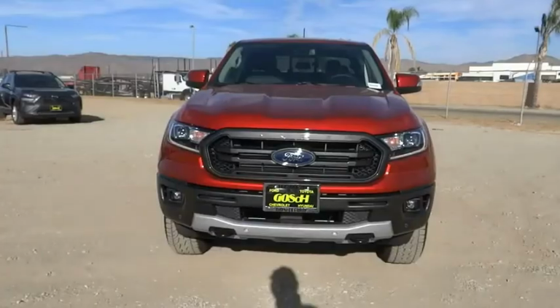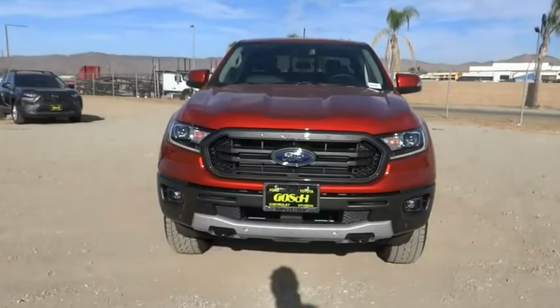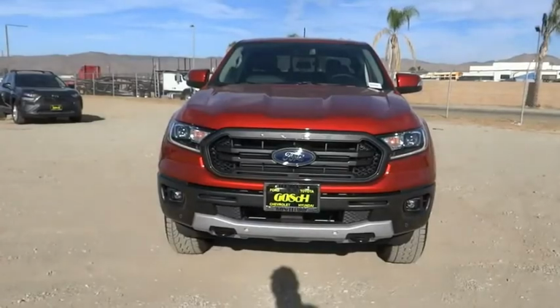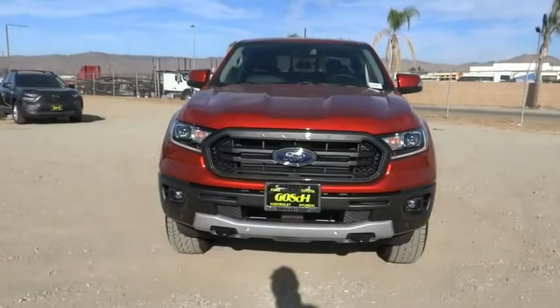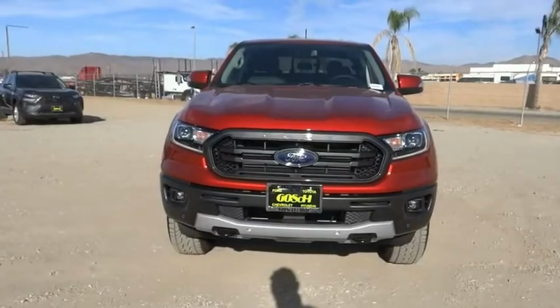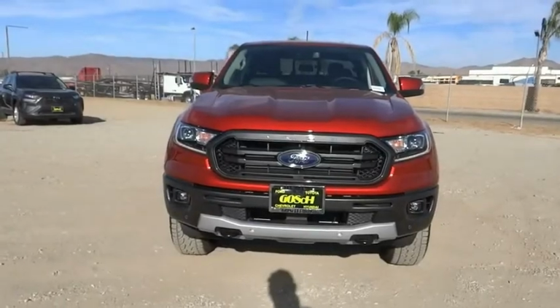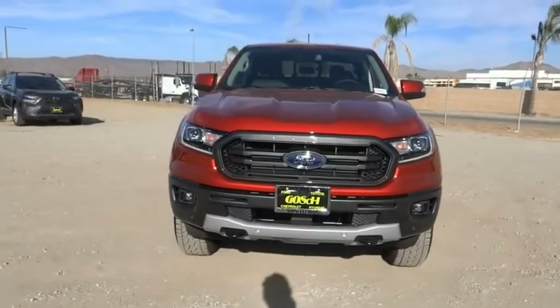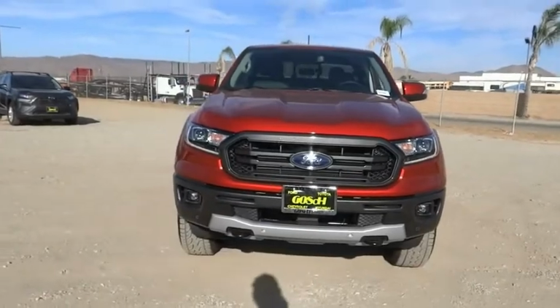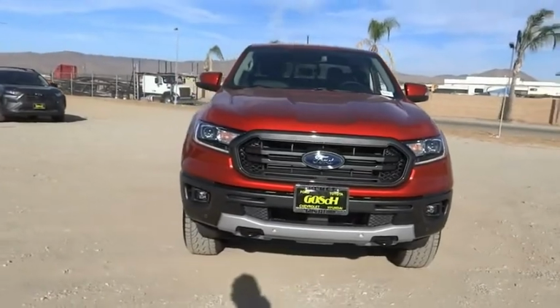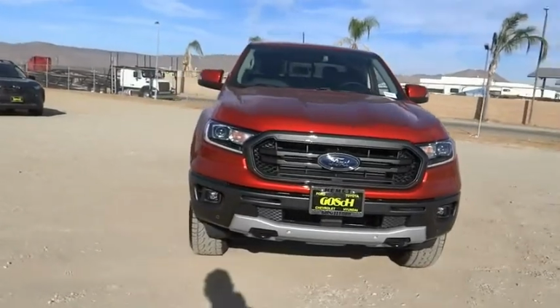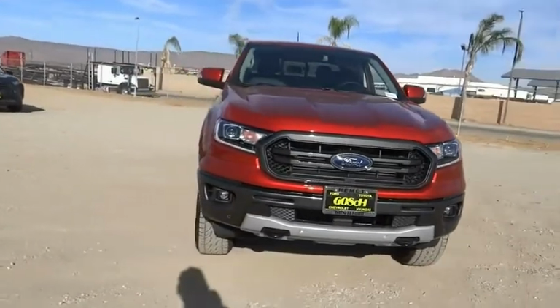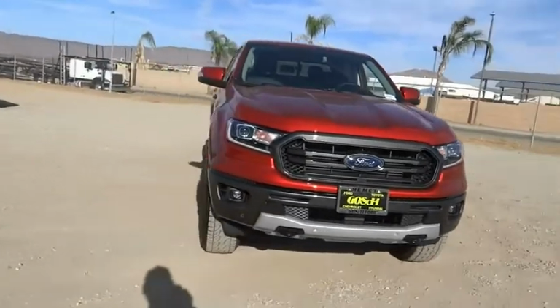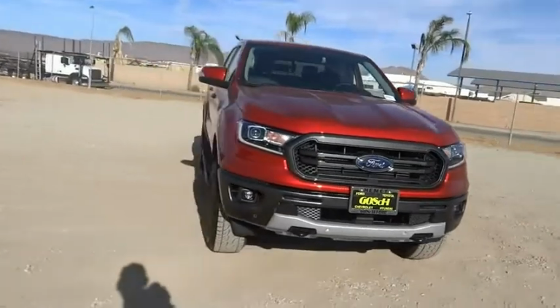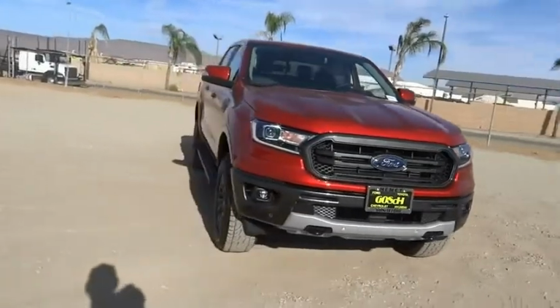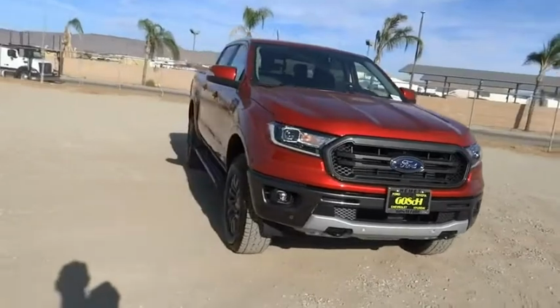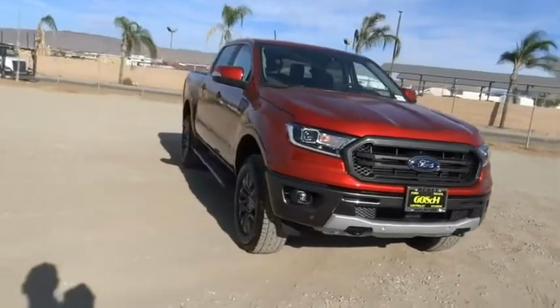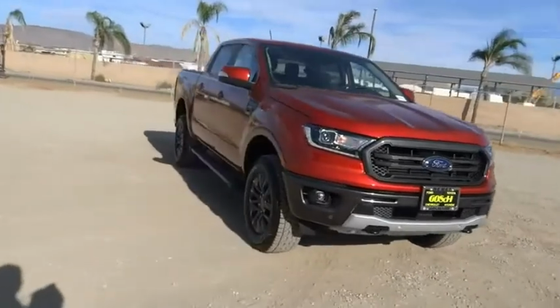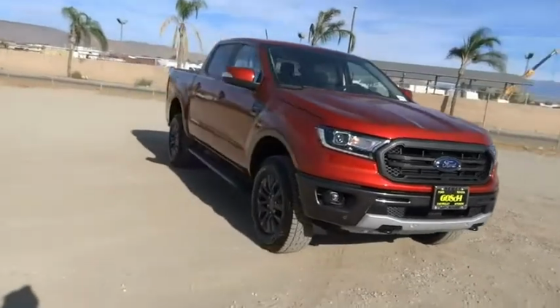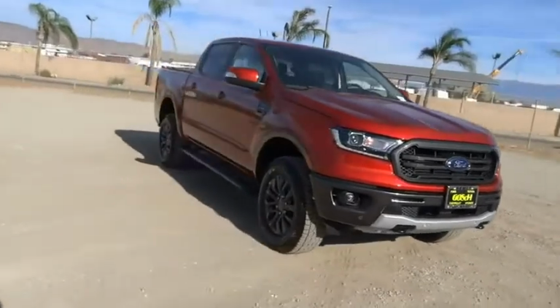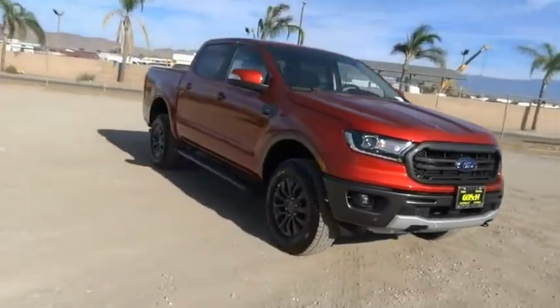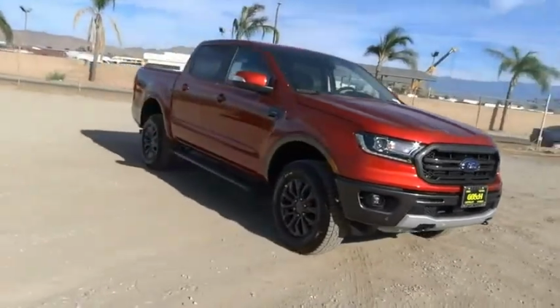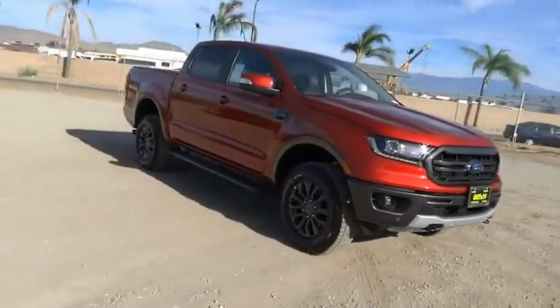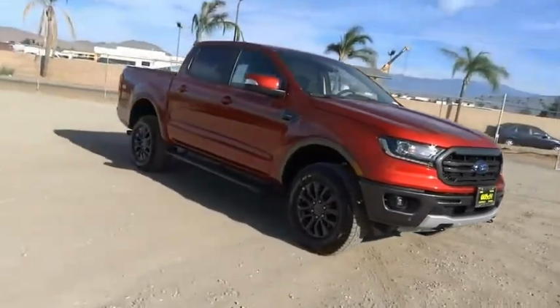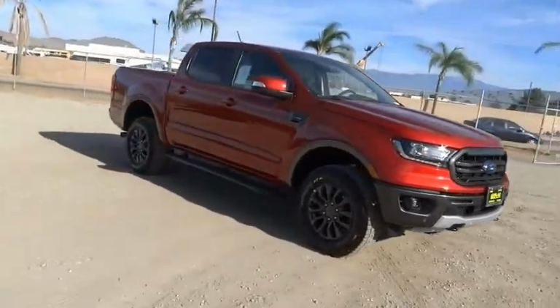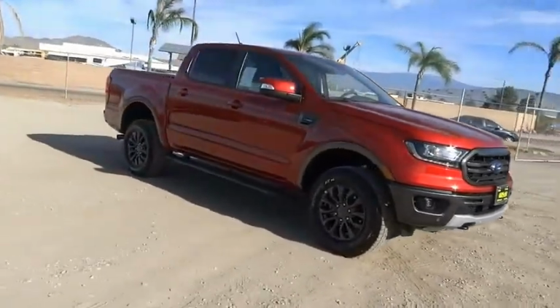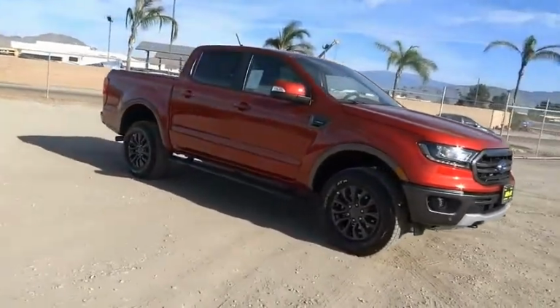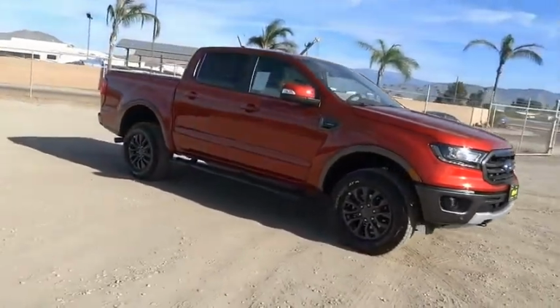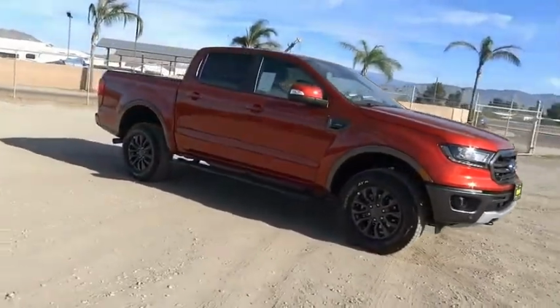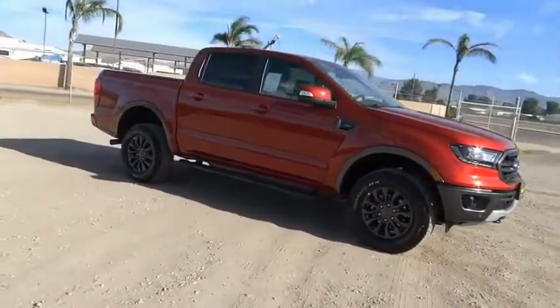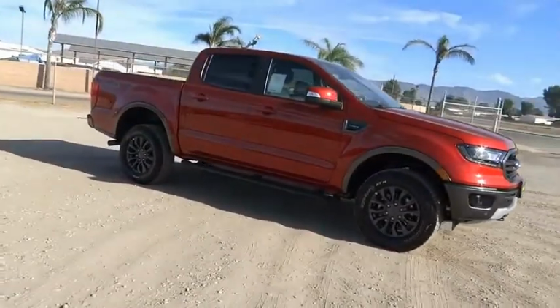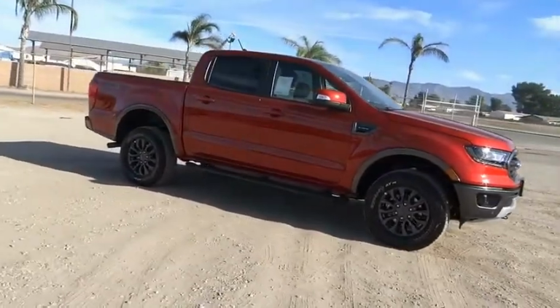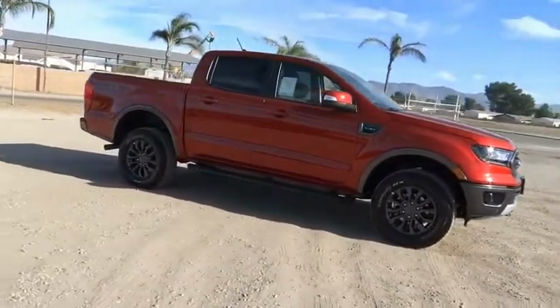Make a great choice today with the 2019 Ranger. Tough inside and out, Ranger proves it's metal.